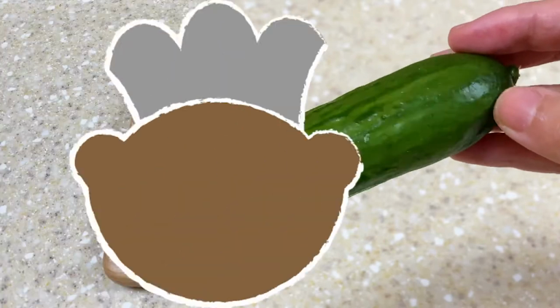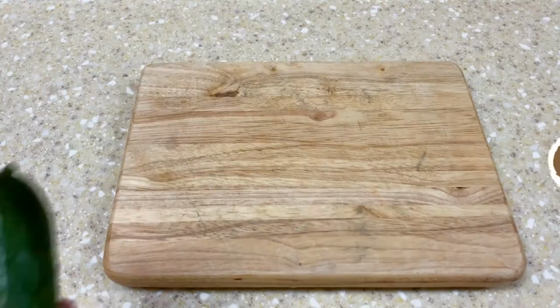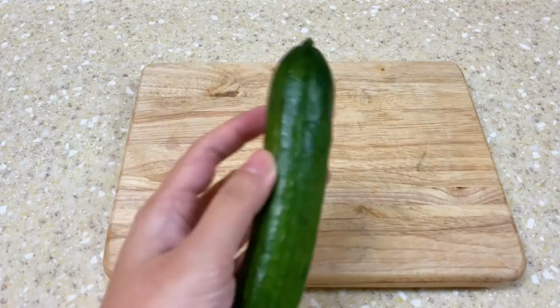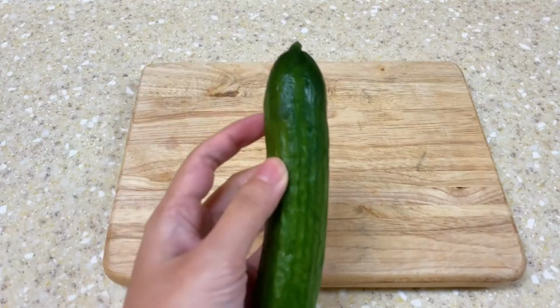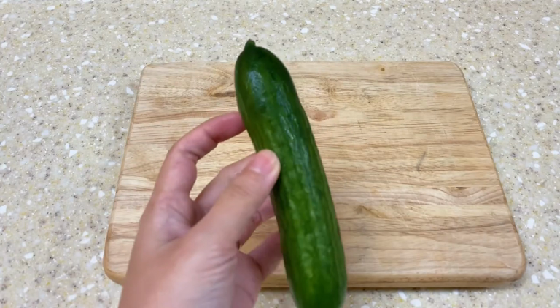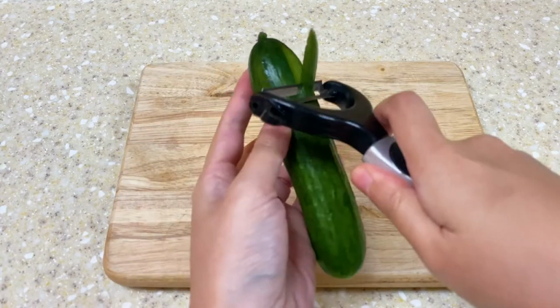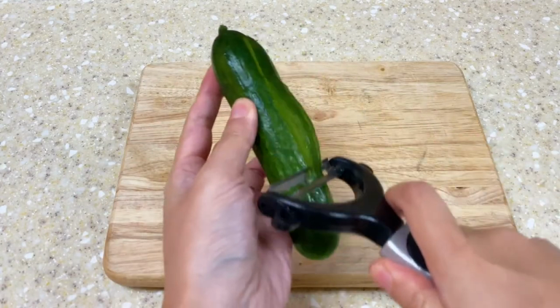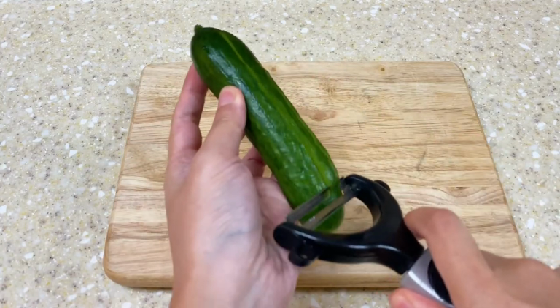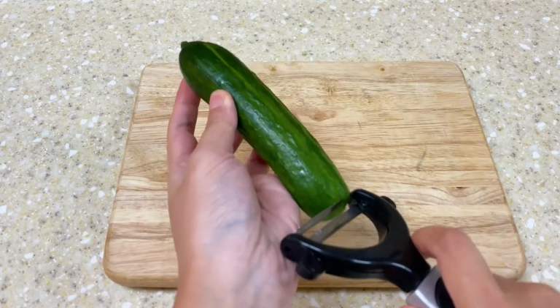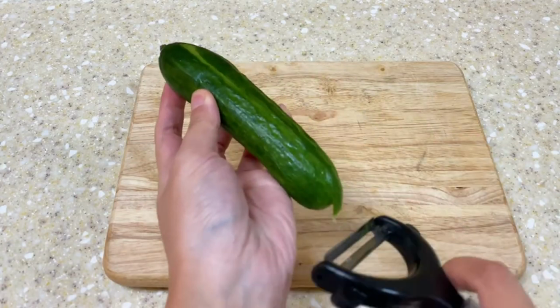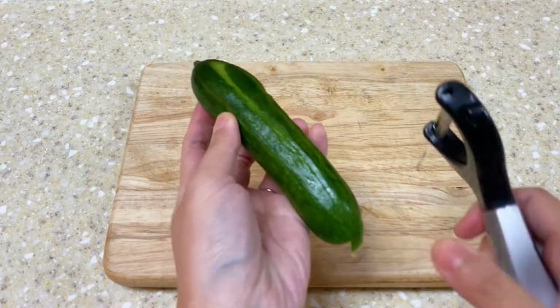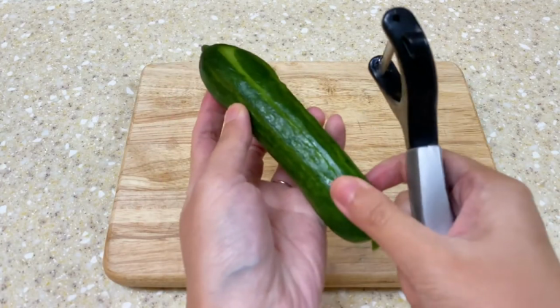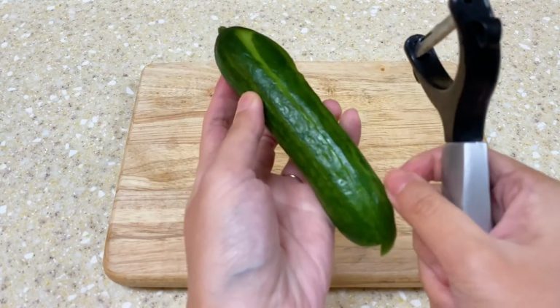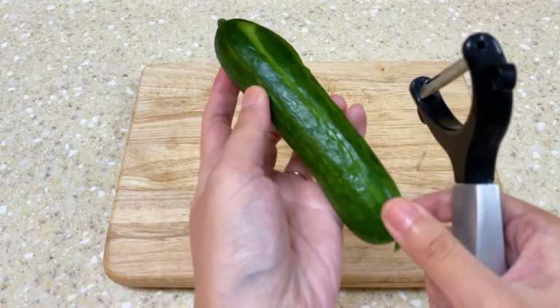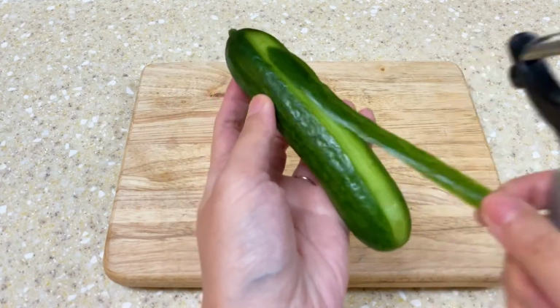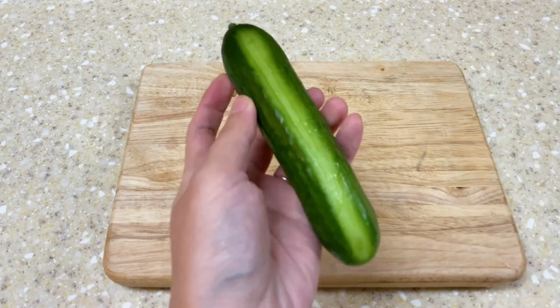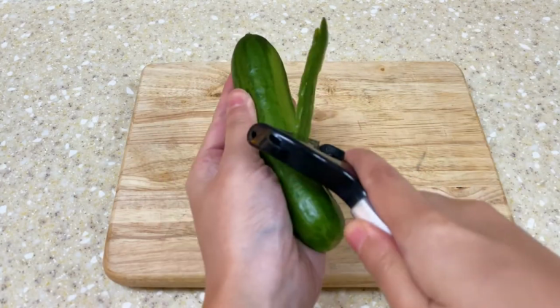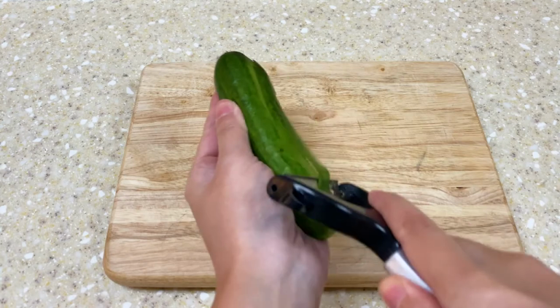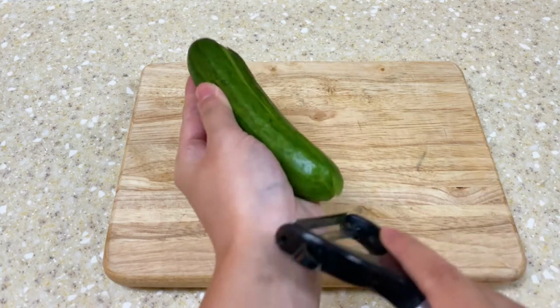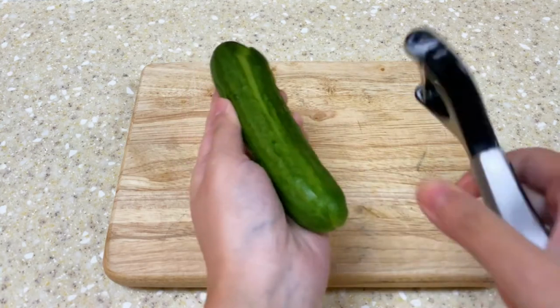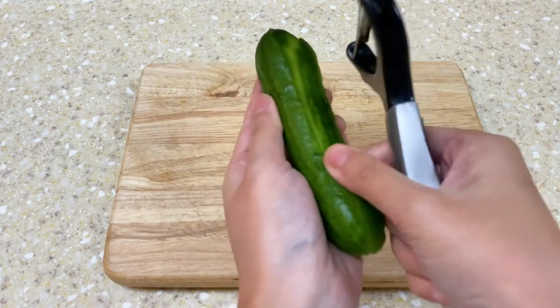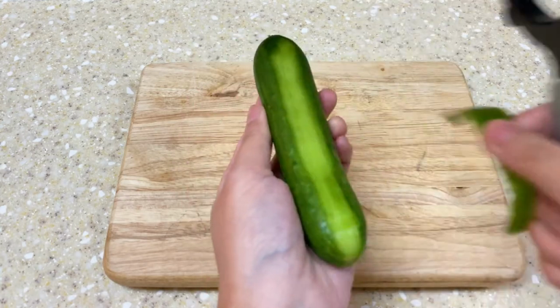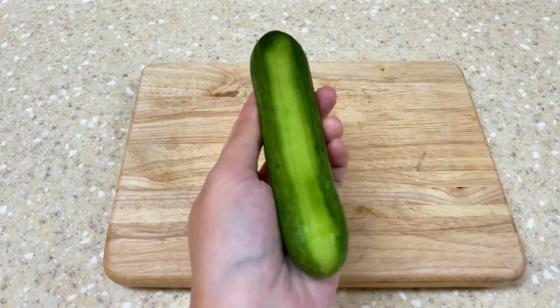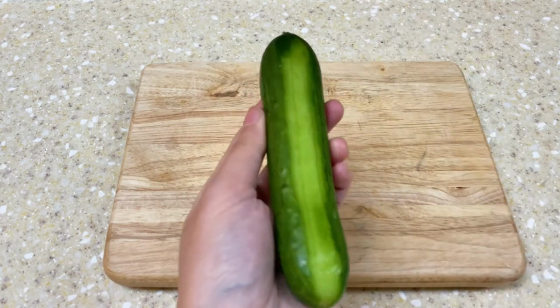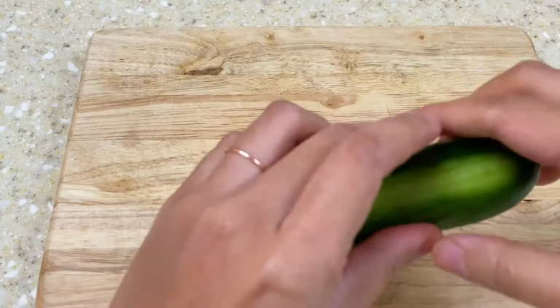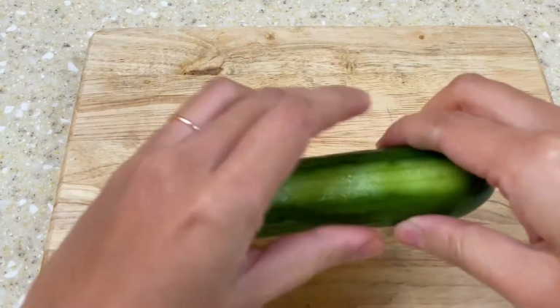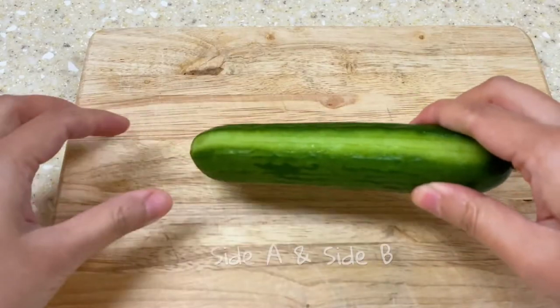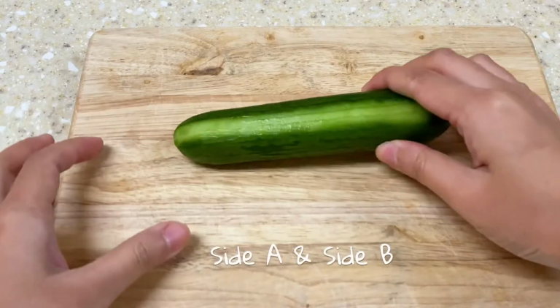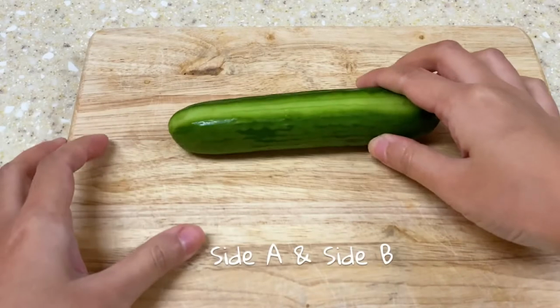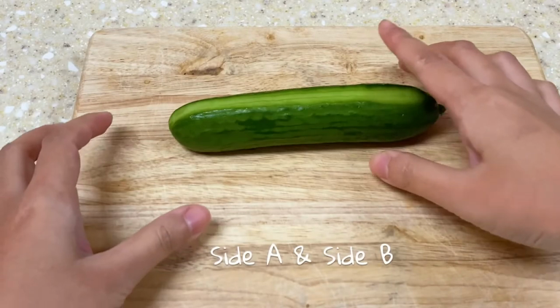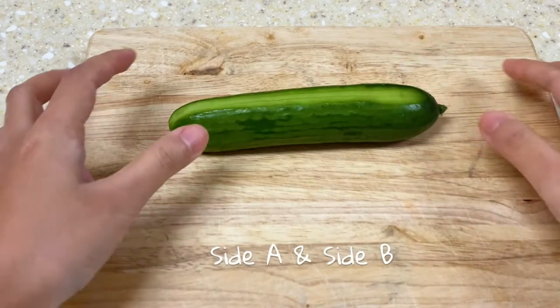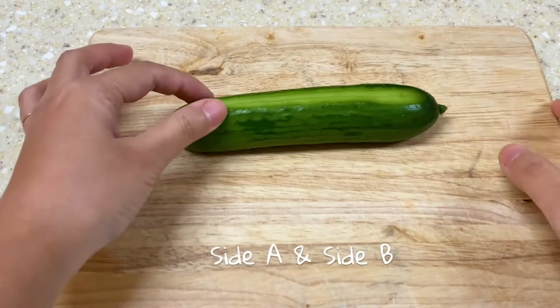We start by peeling the cucumber rind on two sides so that the cucumber can easily stand on the chopping board without rolling around. We will call them side A and side B.